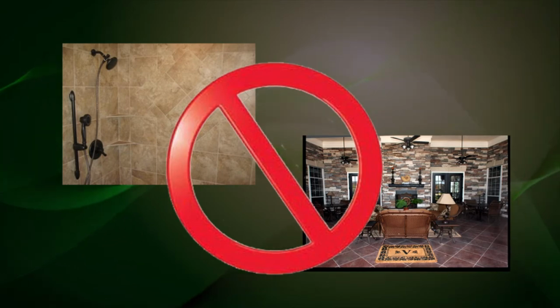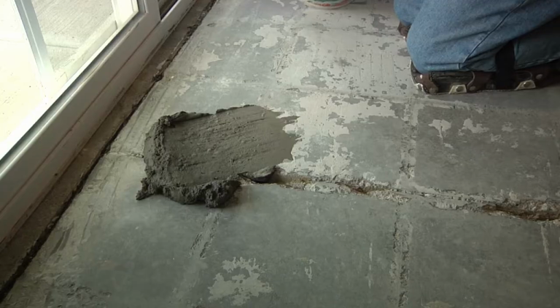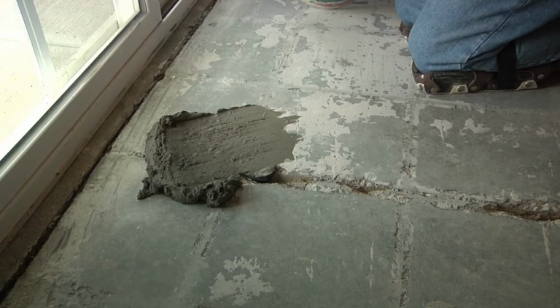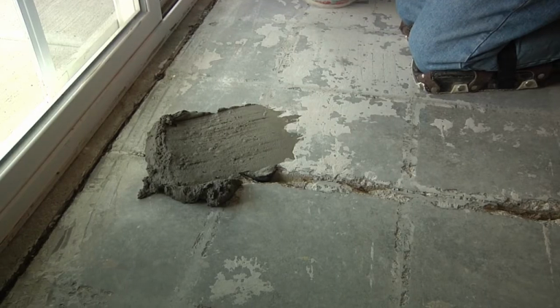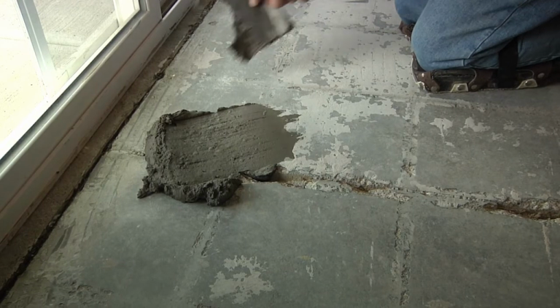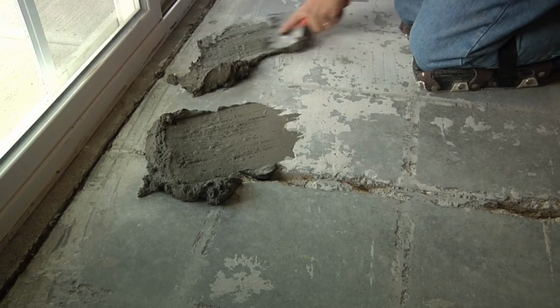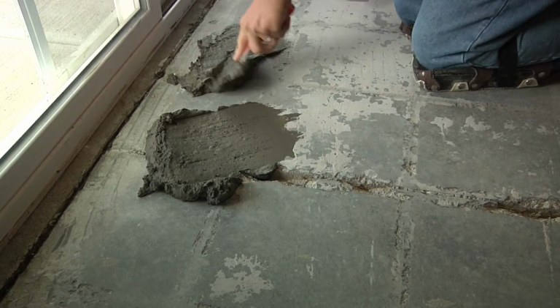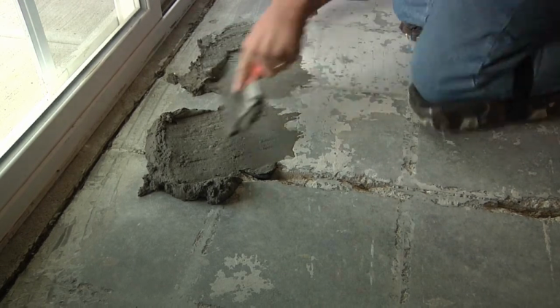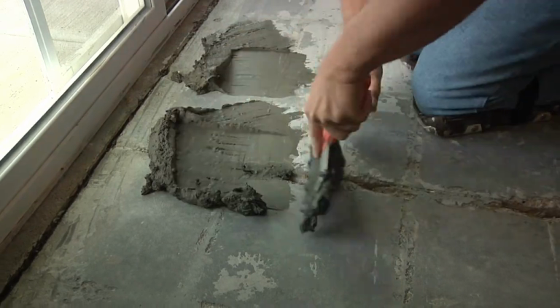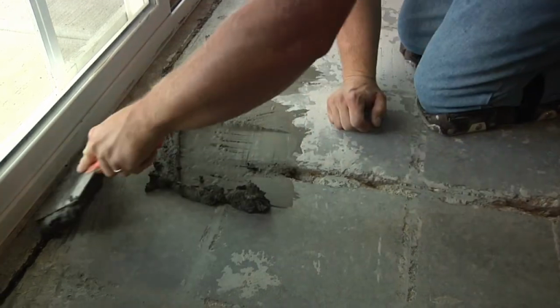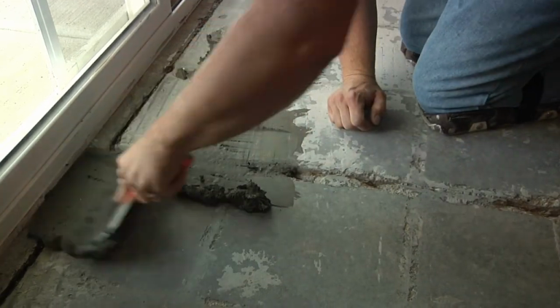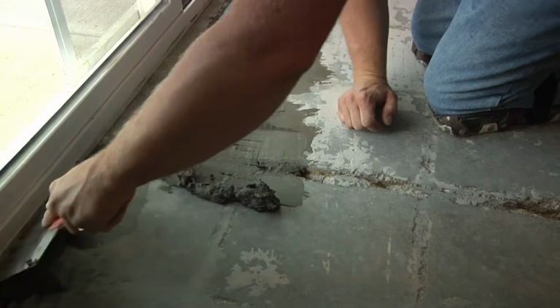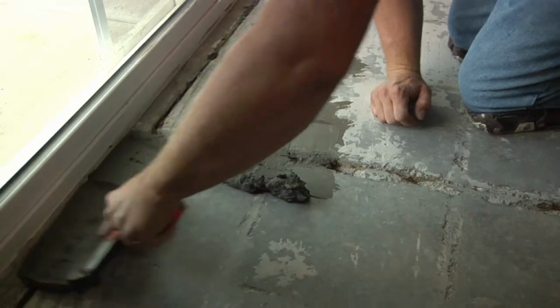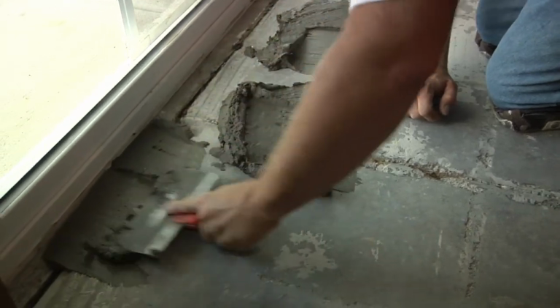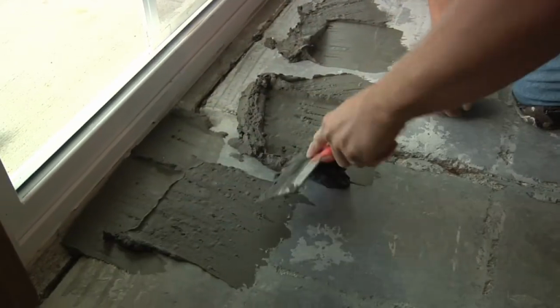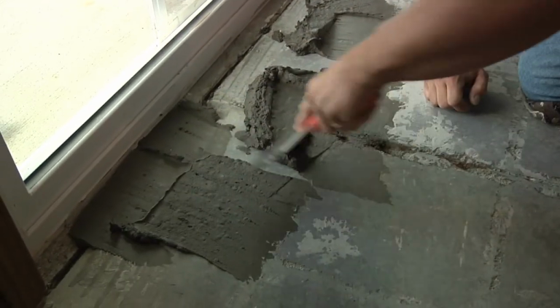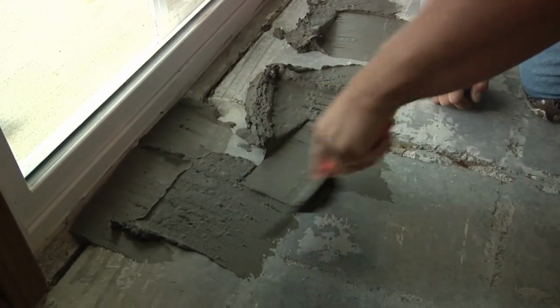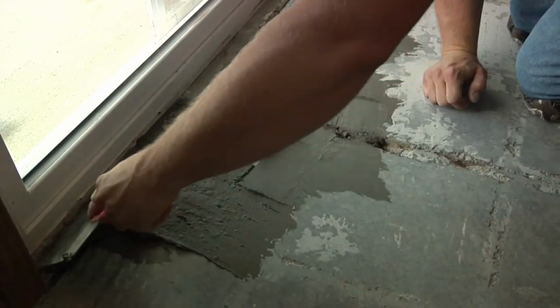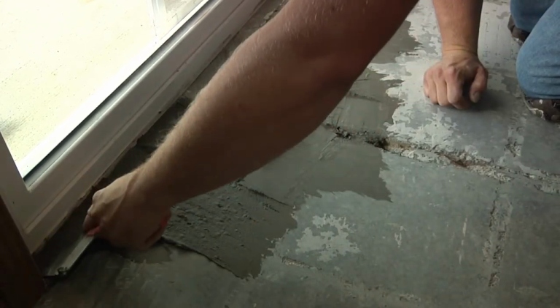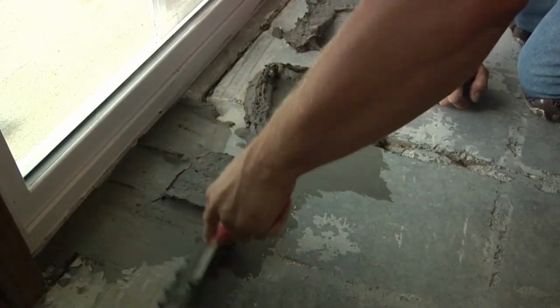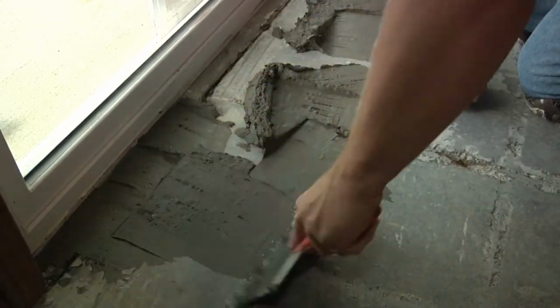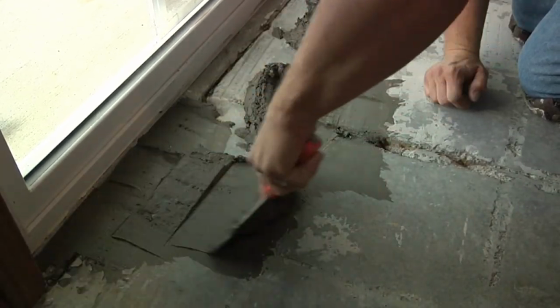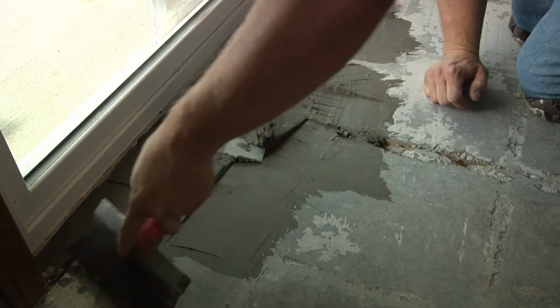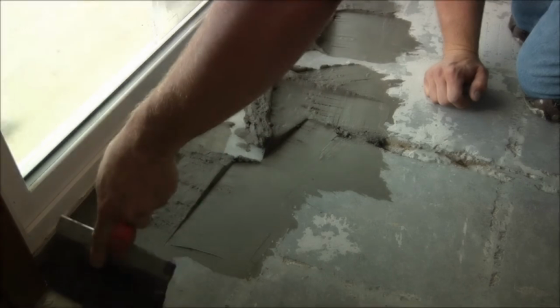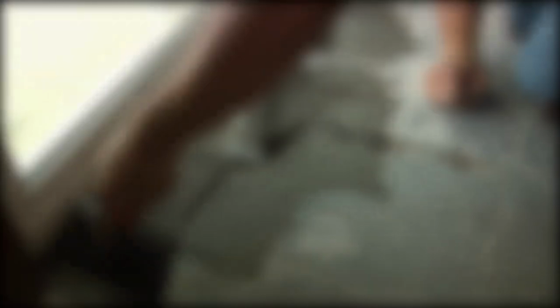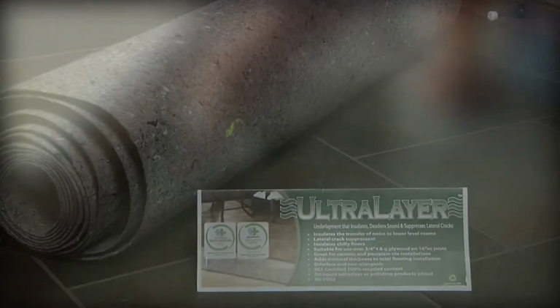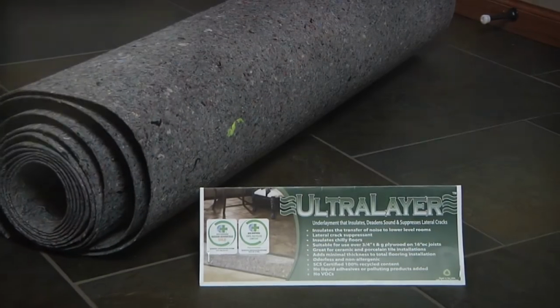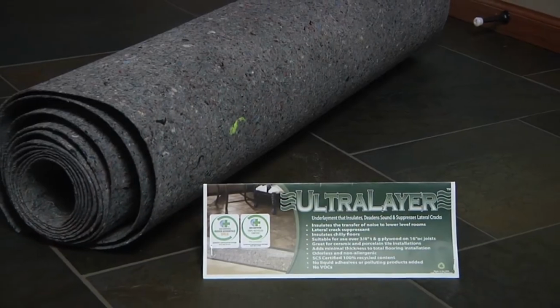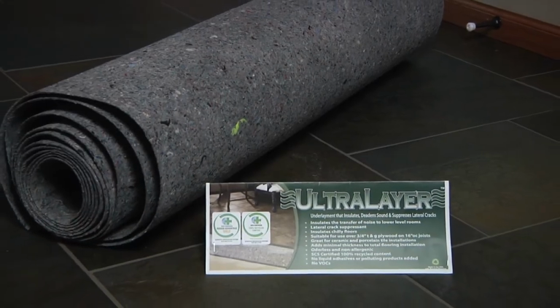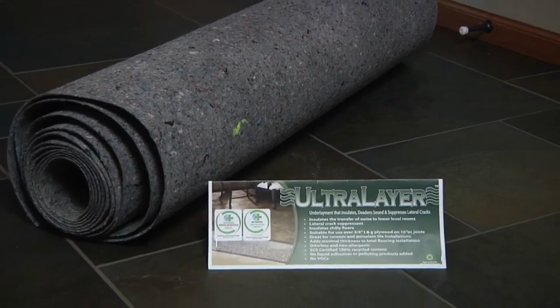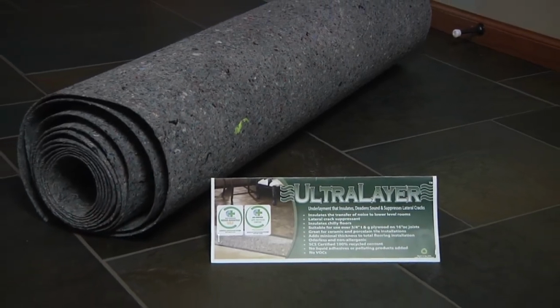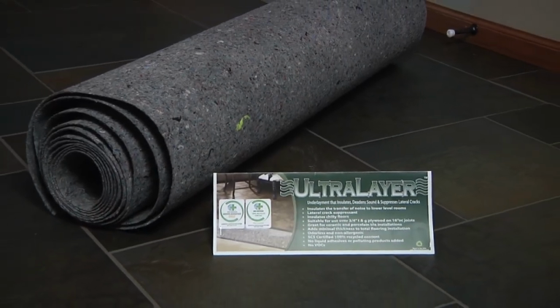If the installation is done over old concrete, existing cracks and major gaps and depressions in excess of 1/16th of an inch should first be filled with an approved cement patching or leveling compound. Installing Ultralayer is very simple.